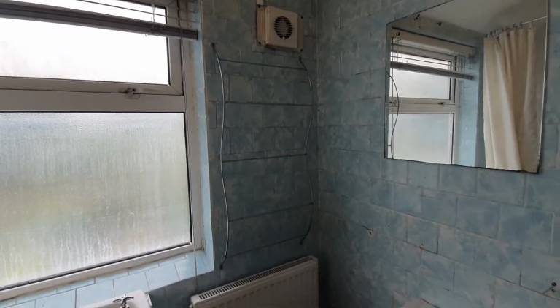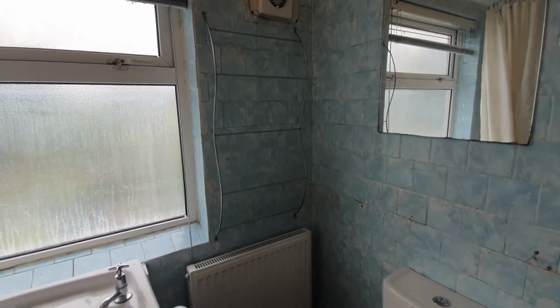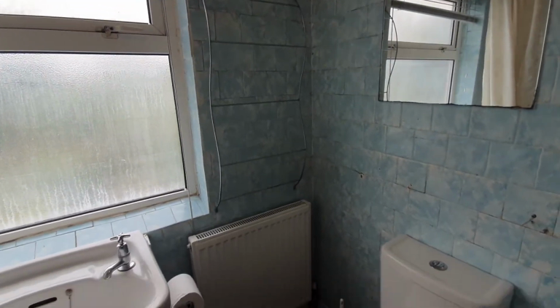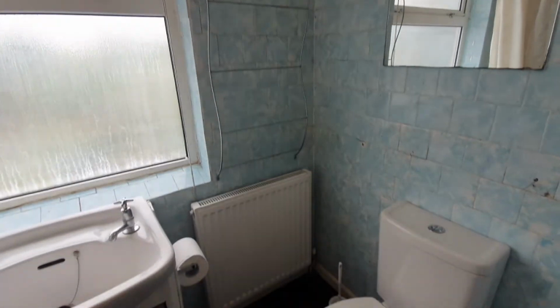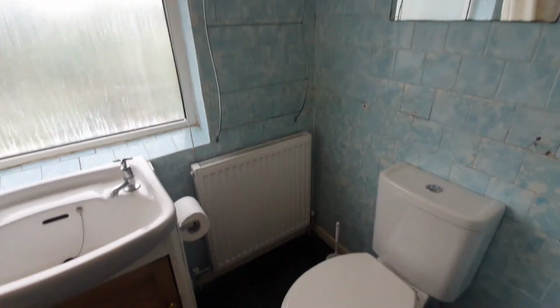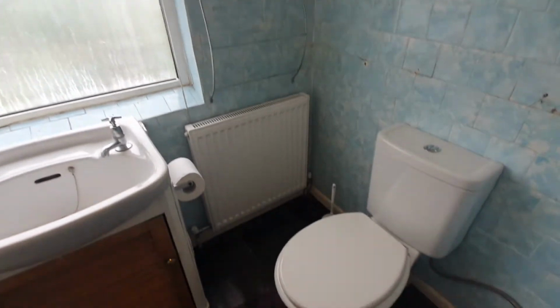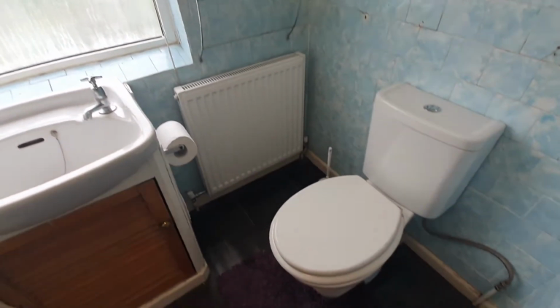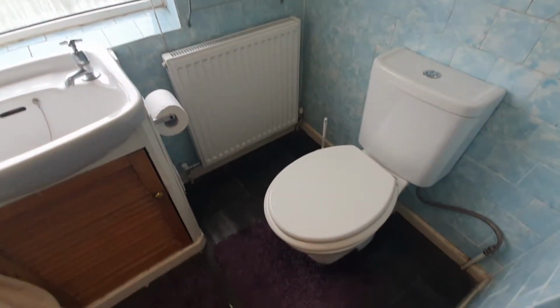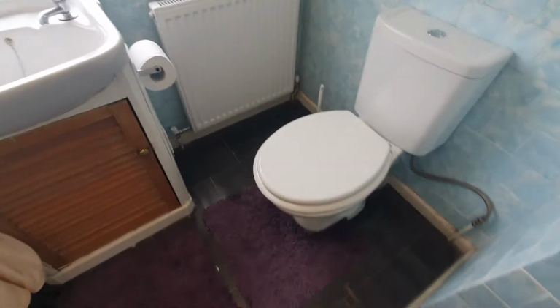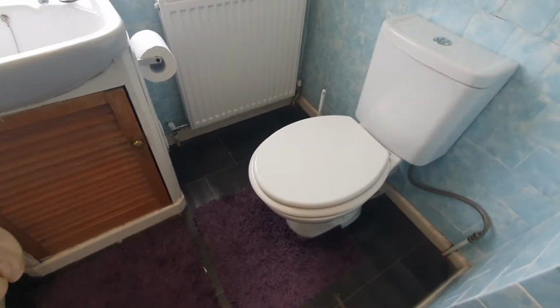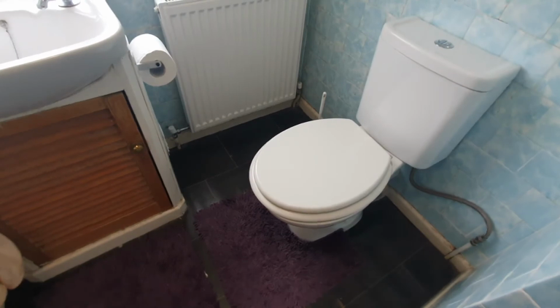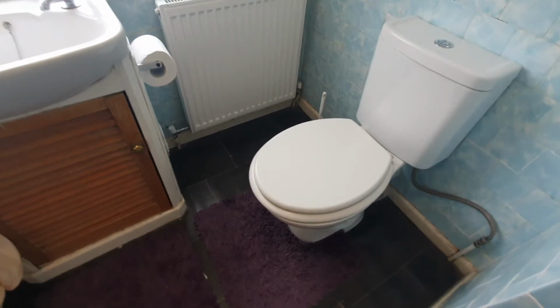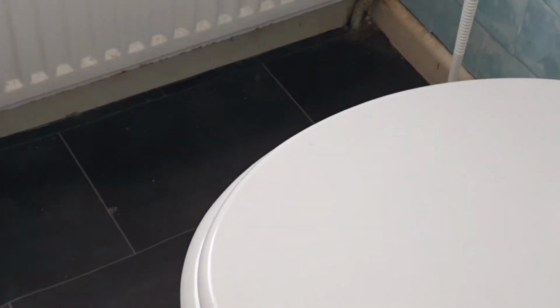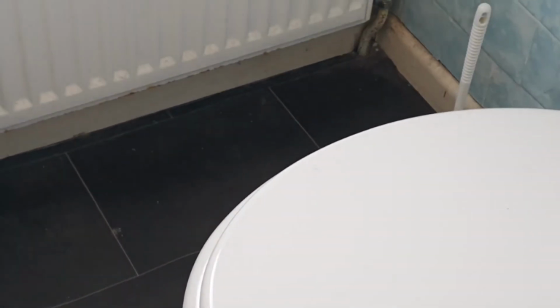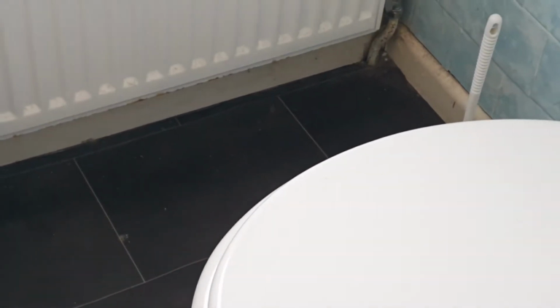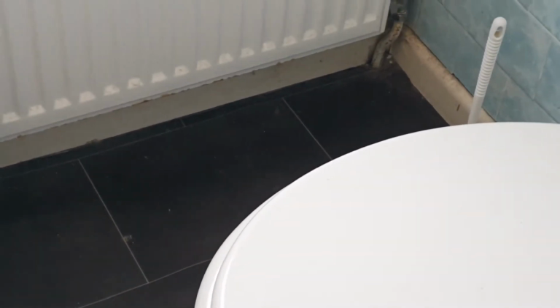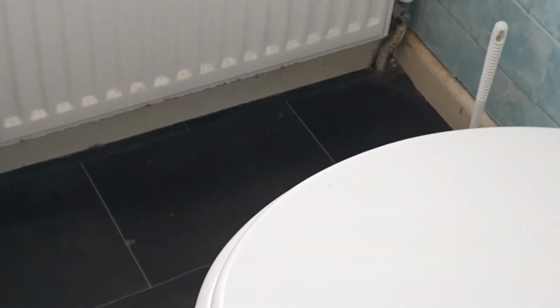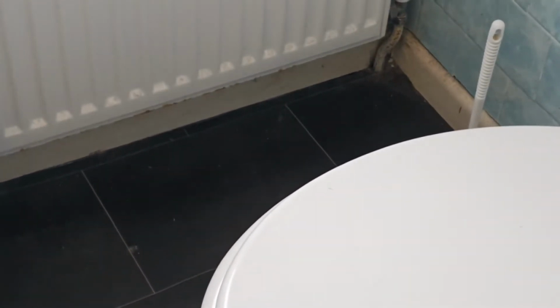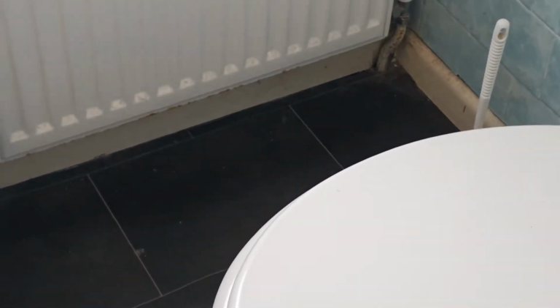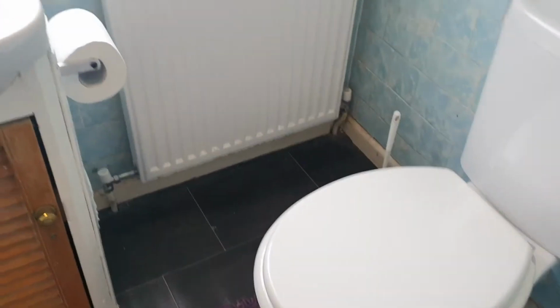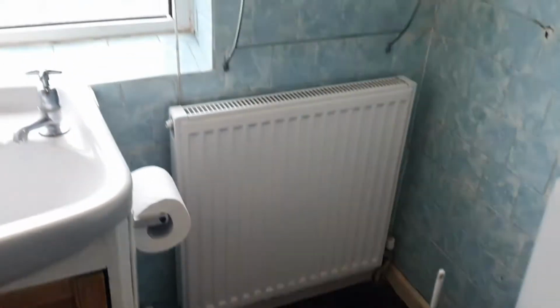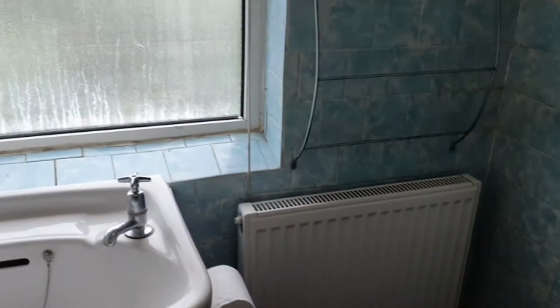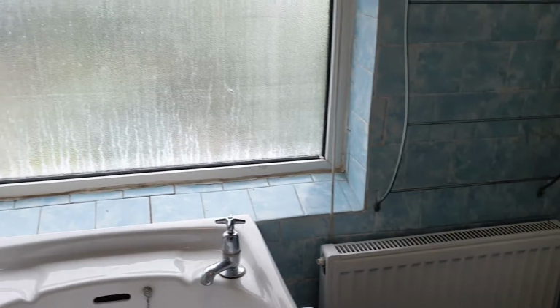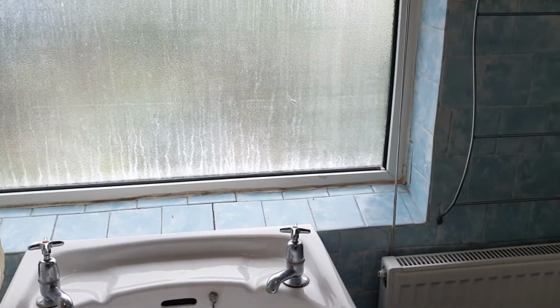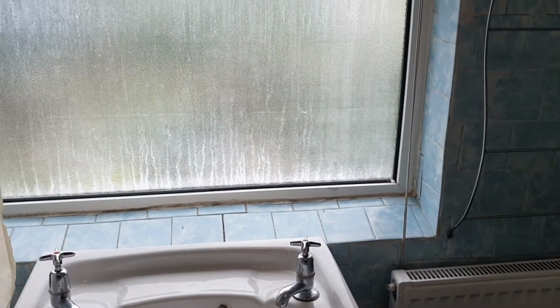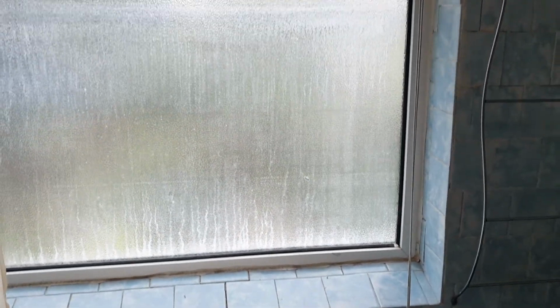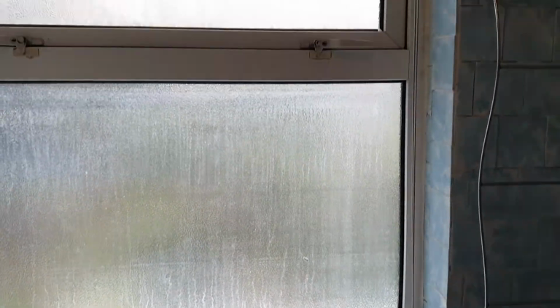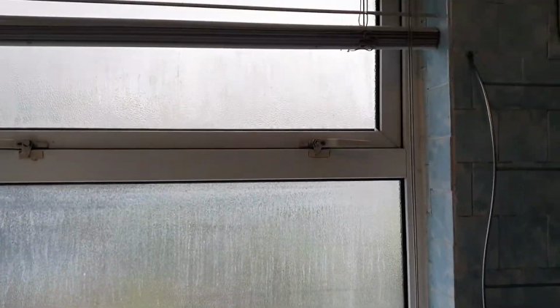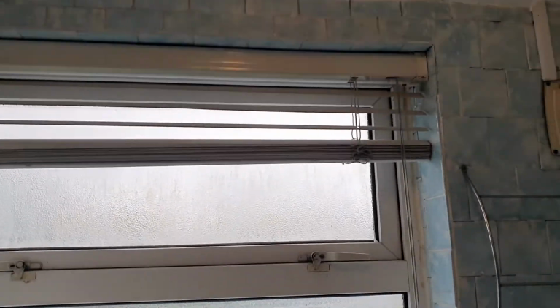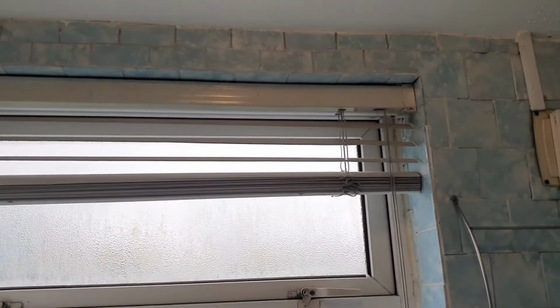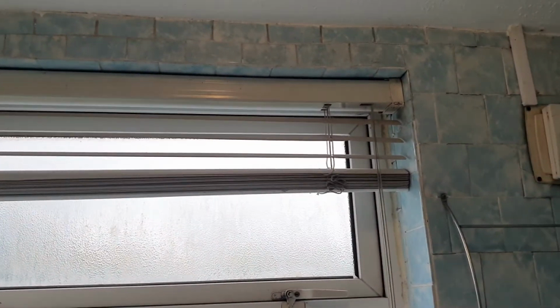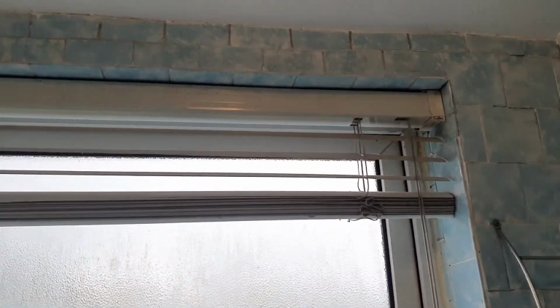The extractor fan hasn't turned on as soon as I turned the light on. The radiator is clean but towards the bottom you can see some dust and rust. The window has blown - it has condensation in between the panes. Blinds not tested.